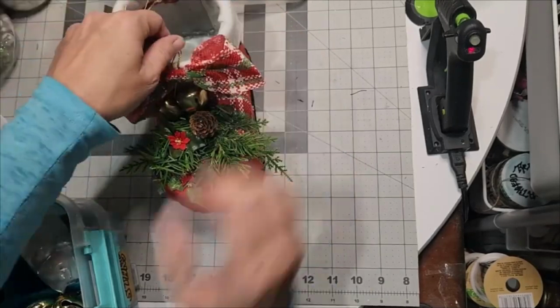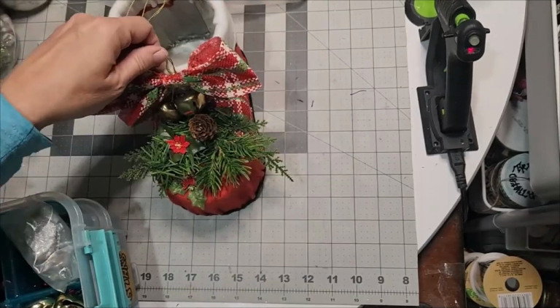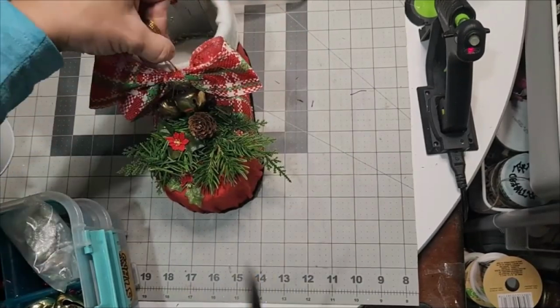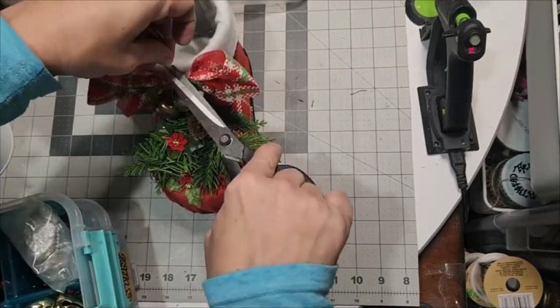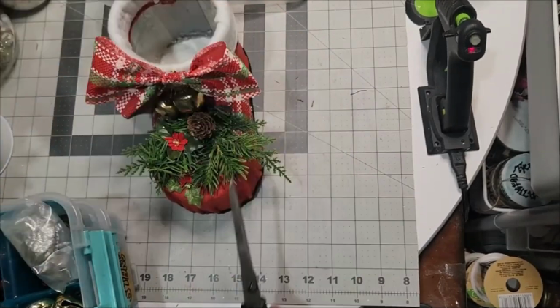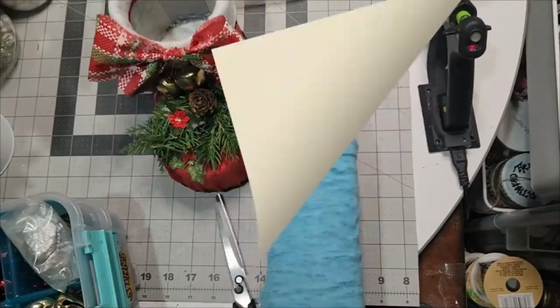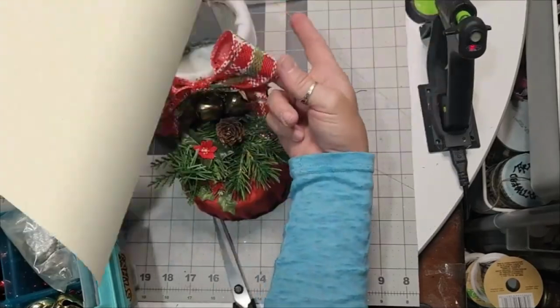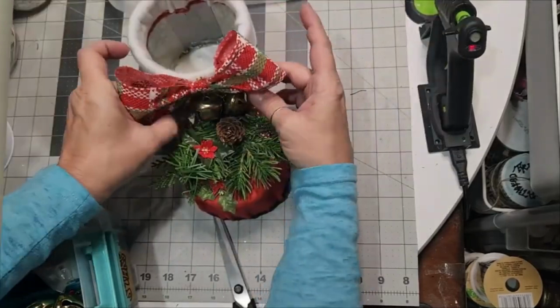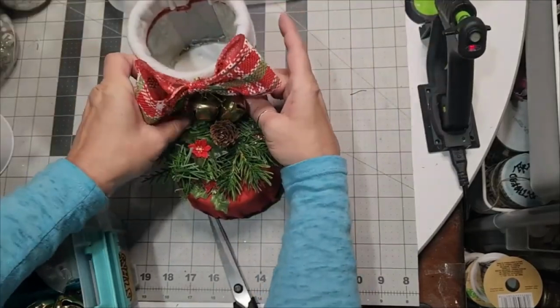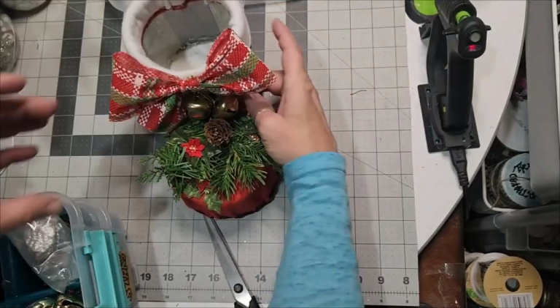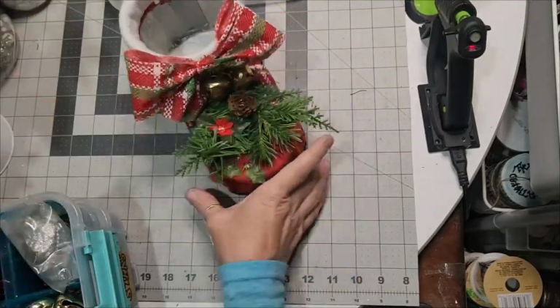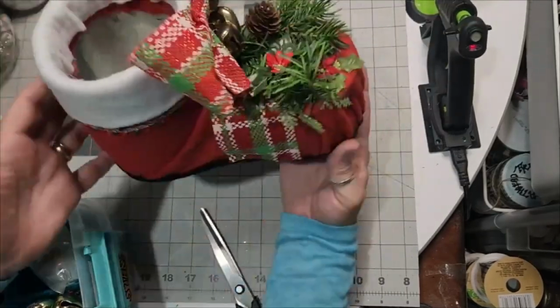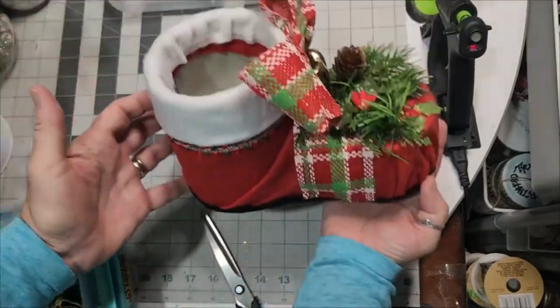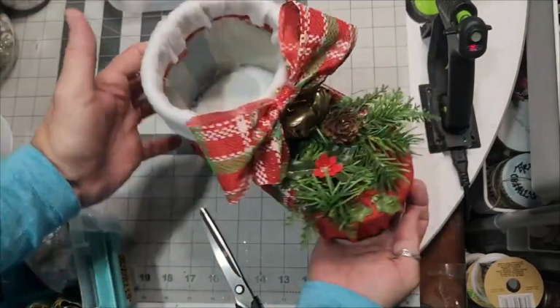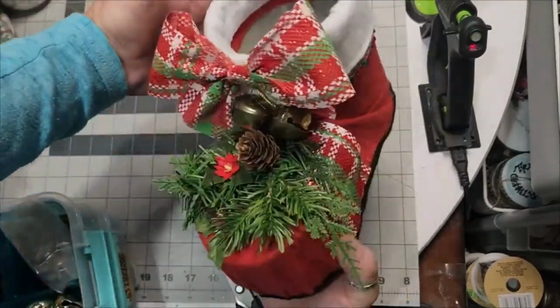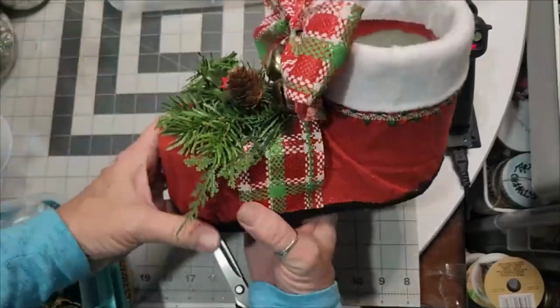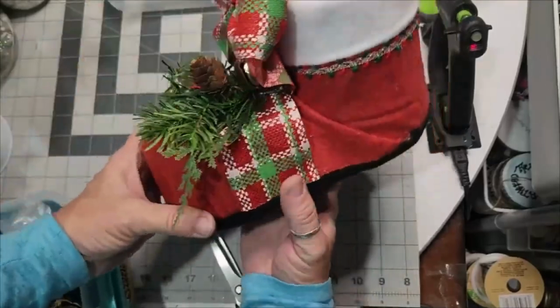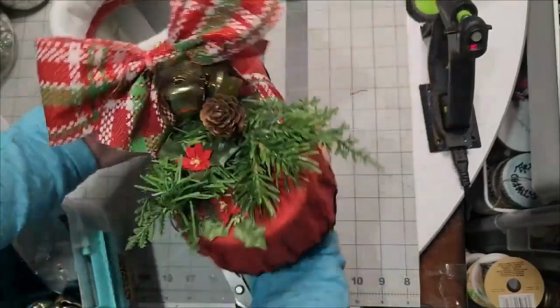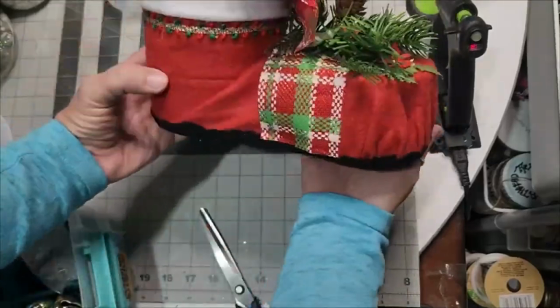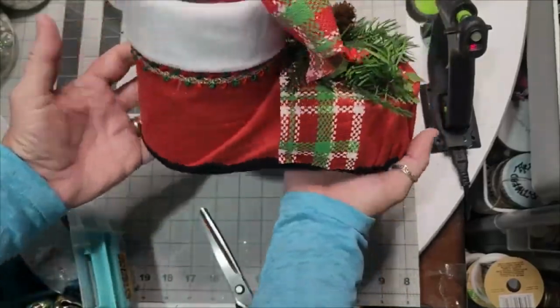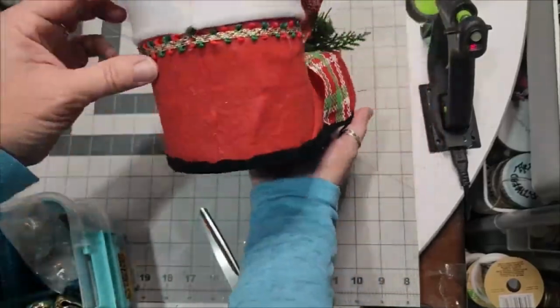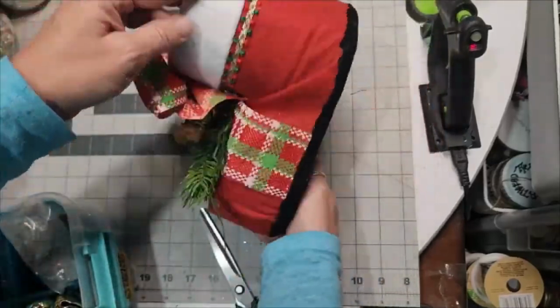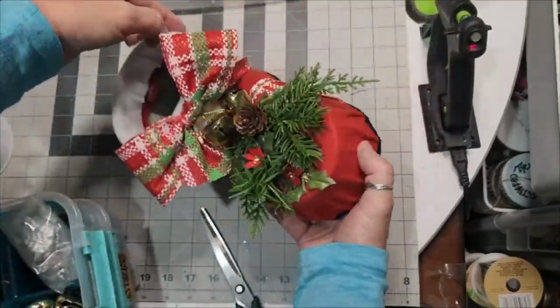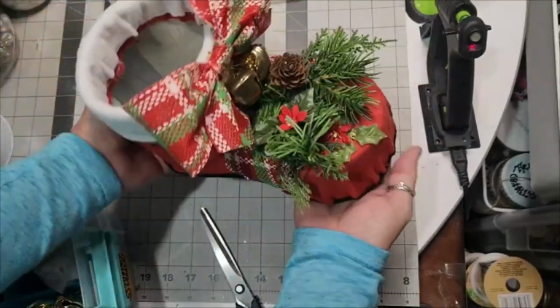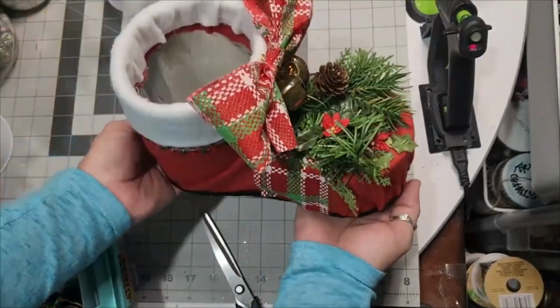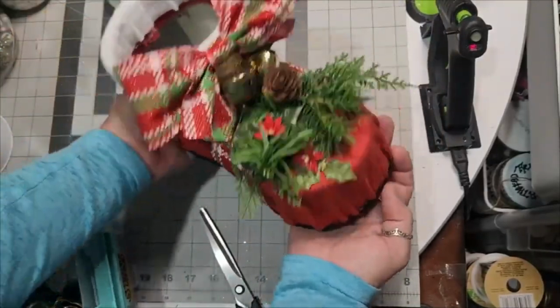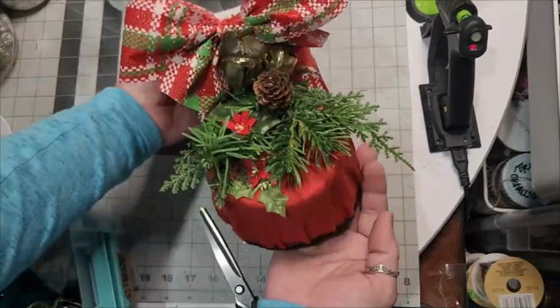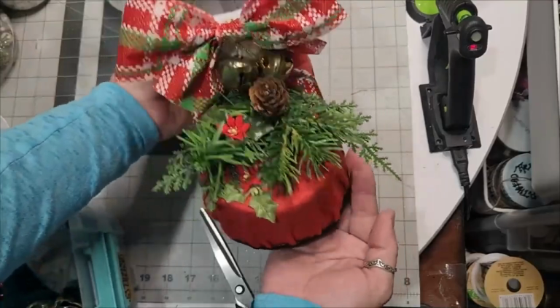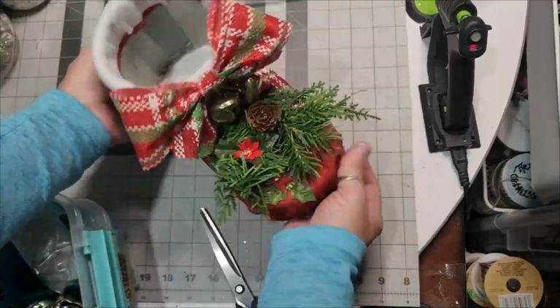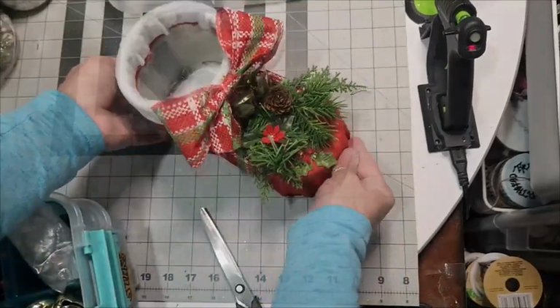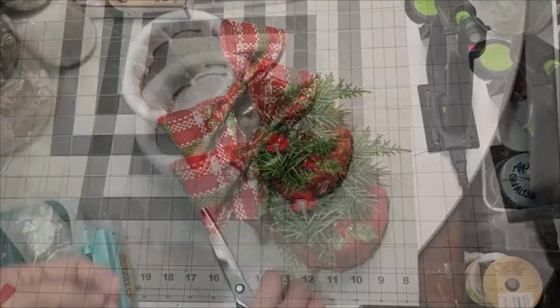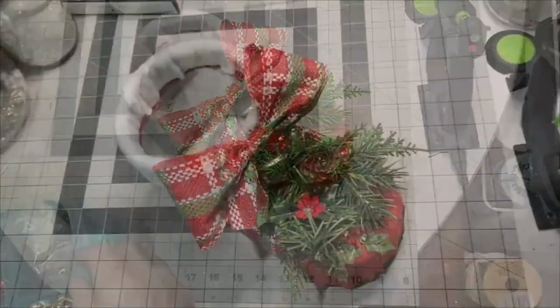At this point I trimmed off any cording I had that tied those bells together — I don't need it now. And now you can put a poinsettia, use it as a caddy for Christmas utensils, any kind of decoration within it and just fill it up. Super high-end, beautiful, do-it-yourself Santa boot.